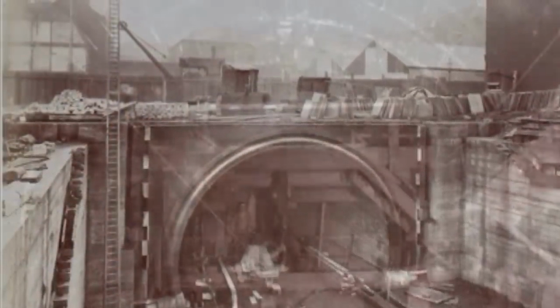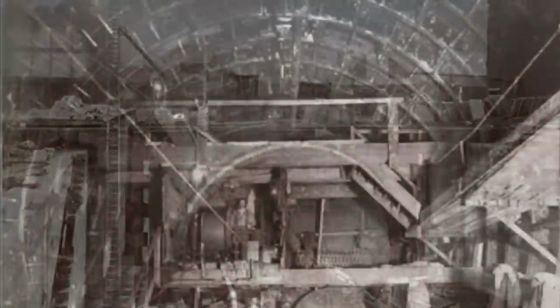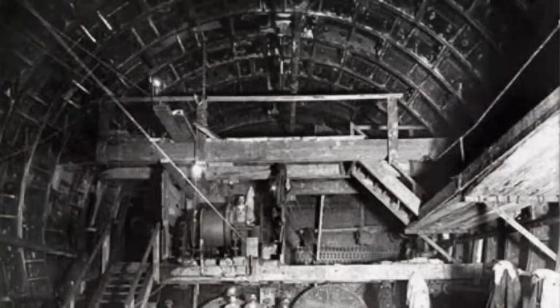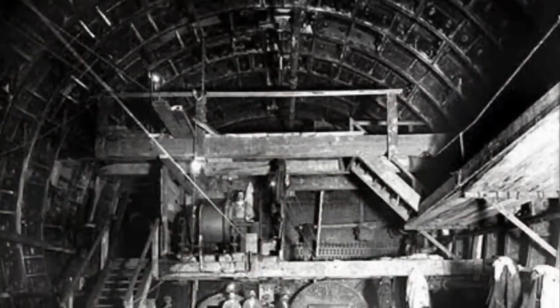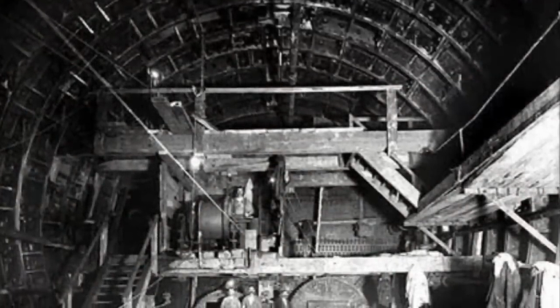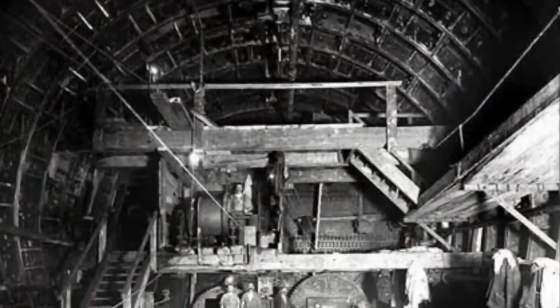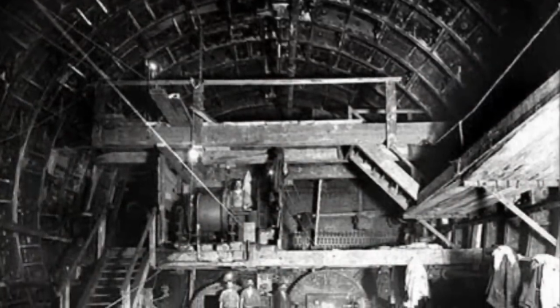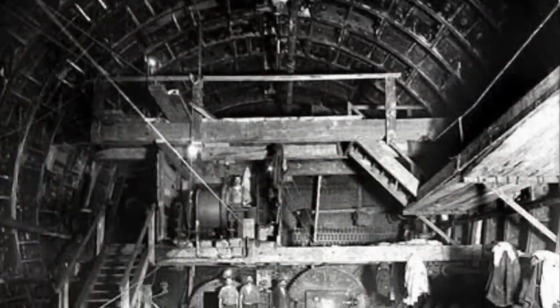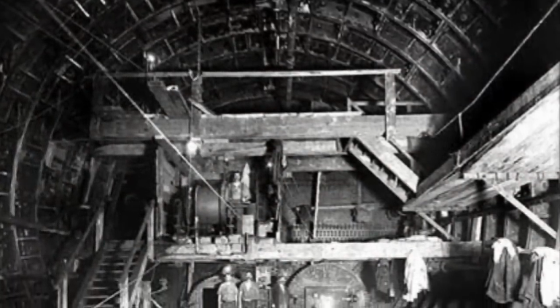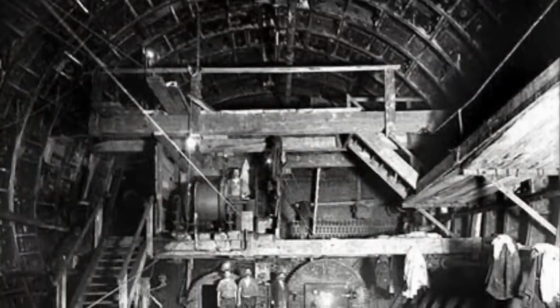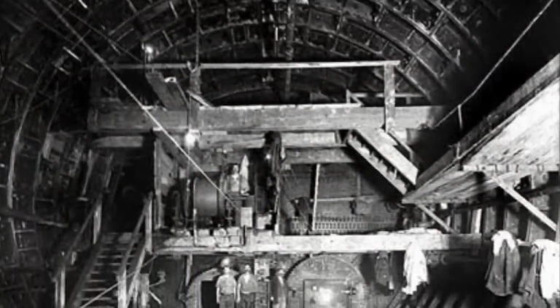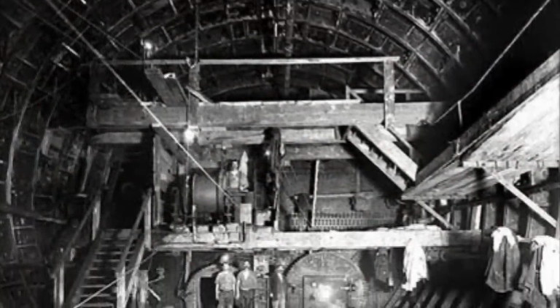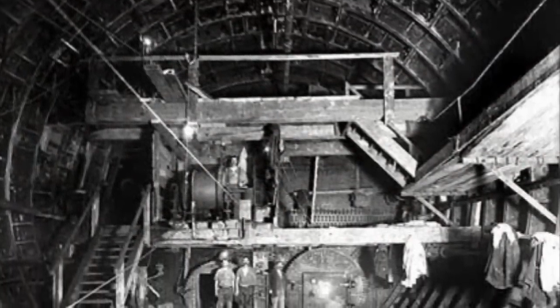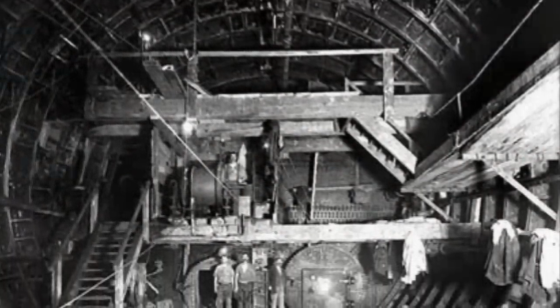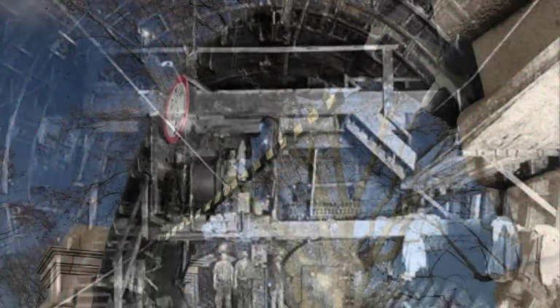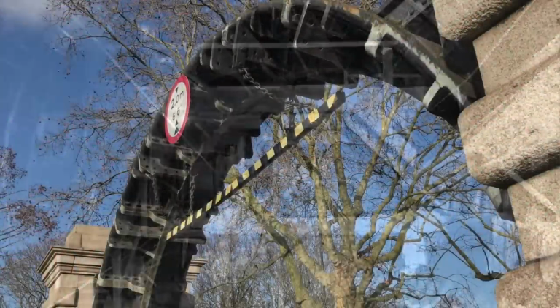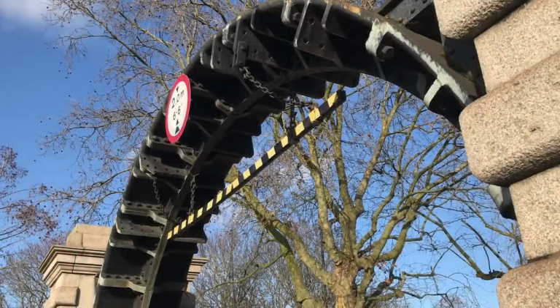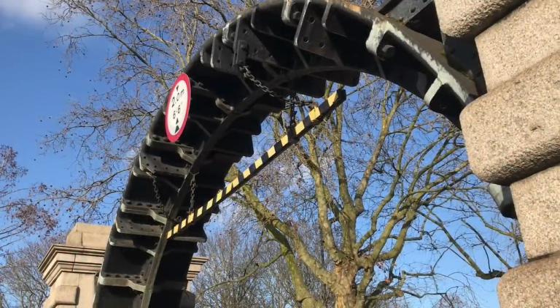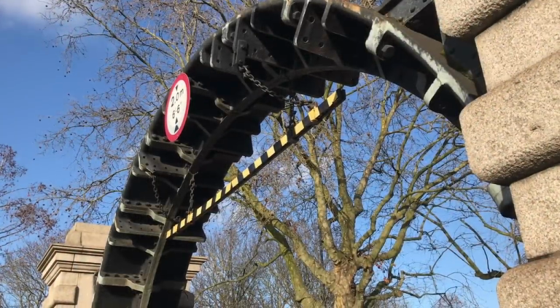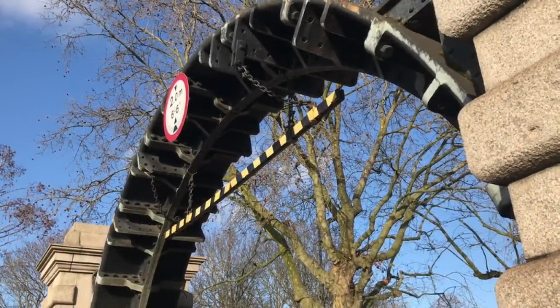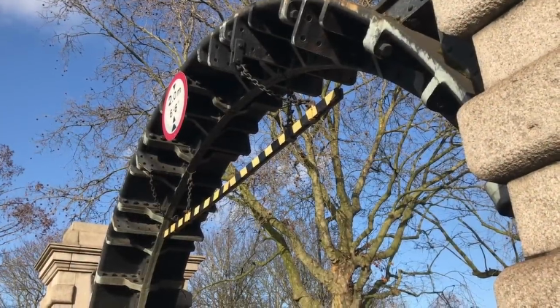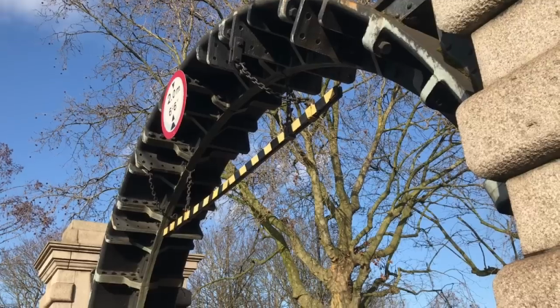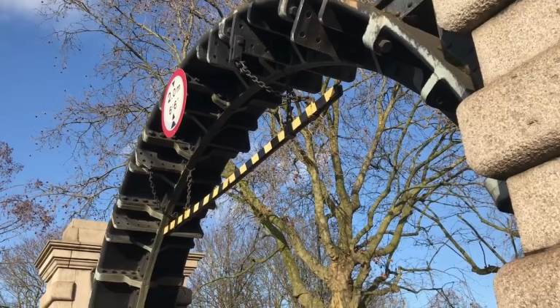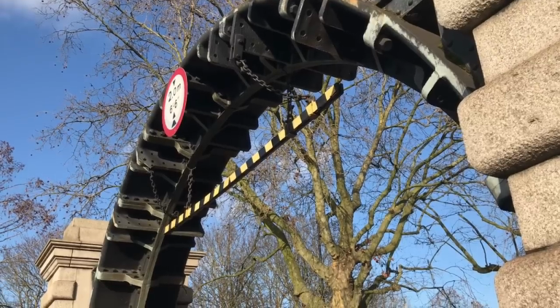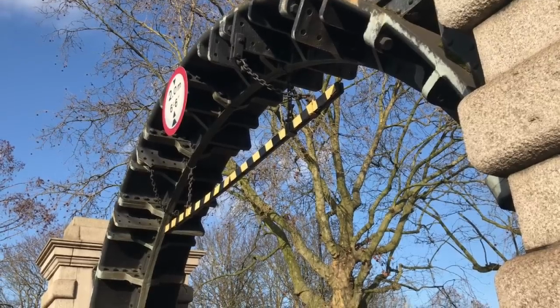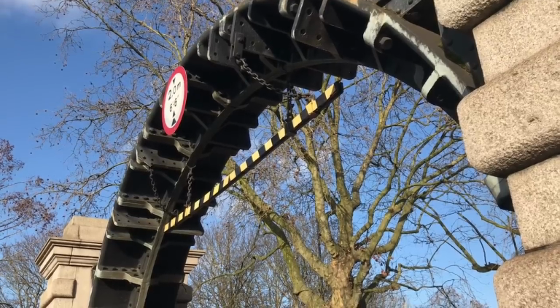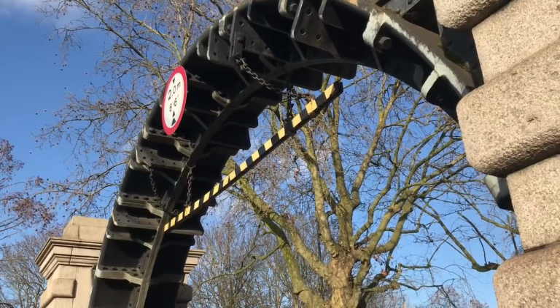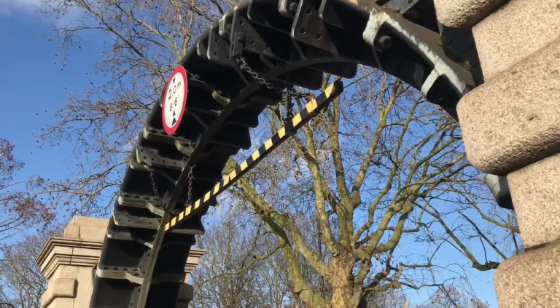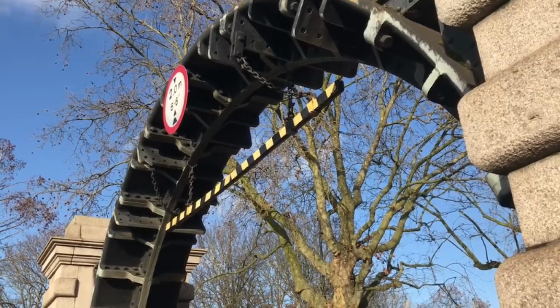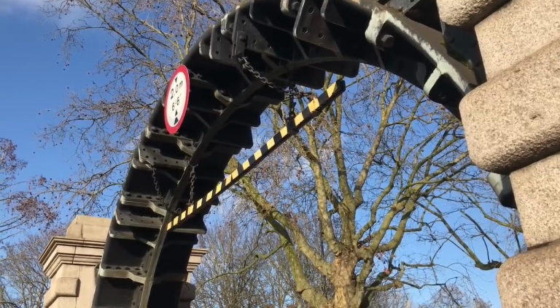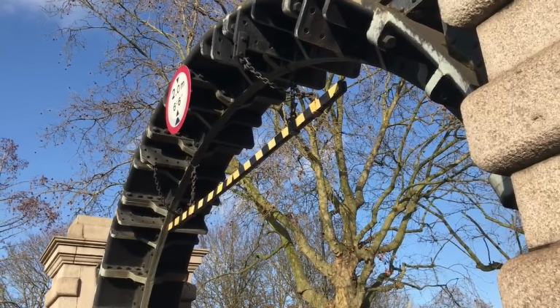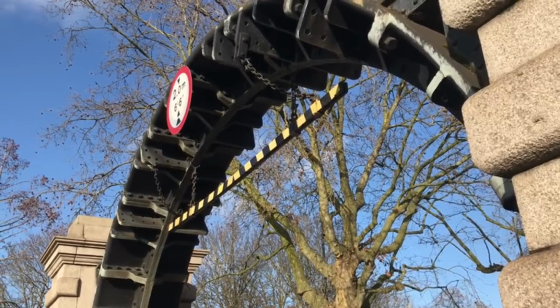The drill blades of the tunnelling shield survive as an arch at the entrance here. It's actually a Great Head Moyer tunnelling shield. Oh yes, I know the drill.